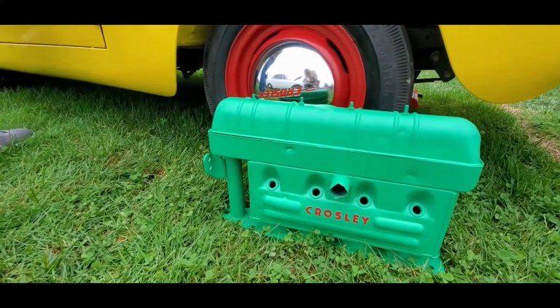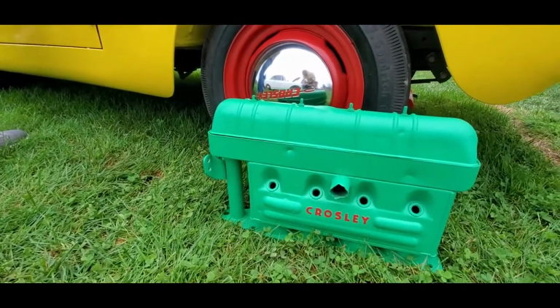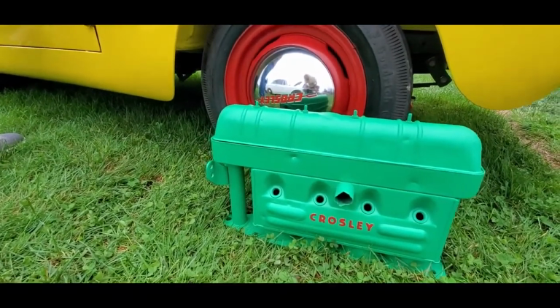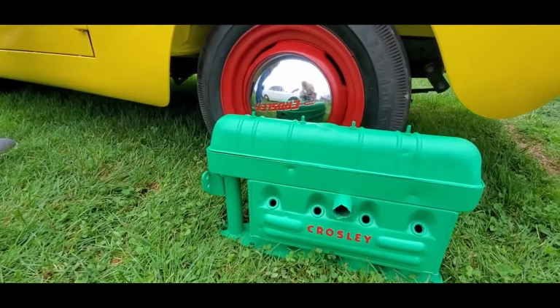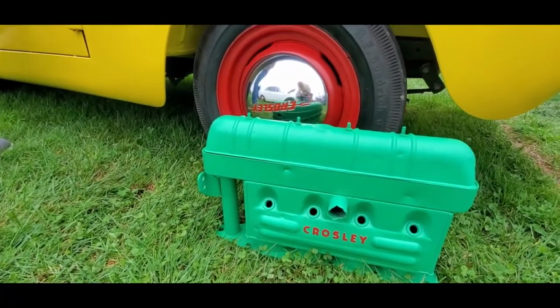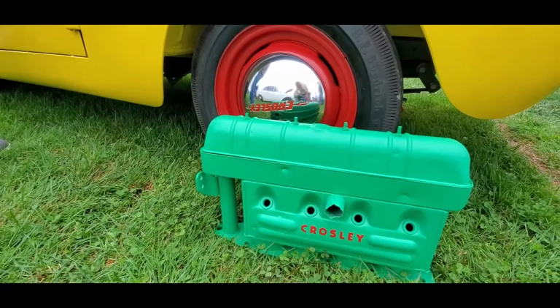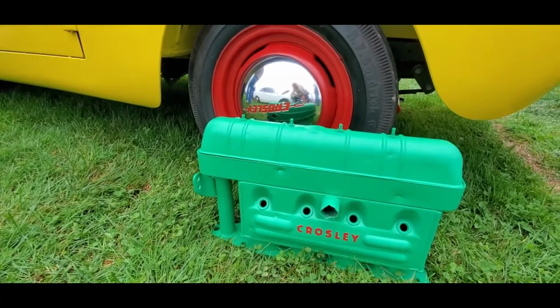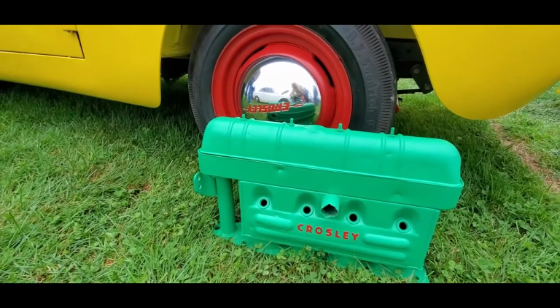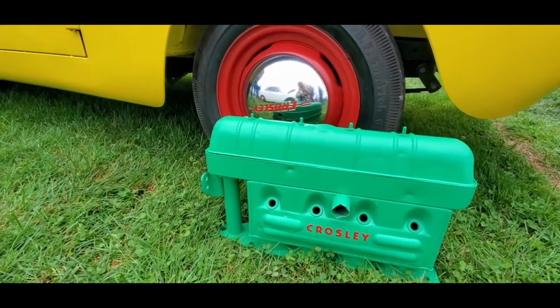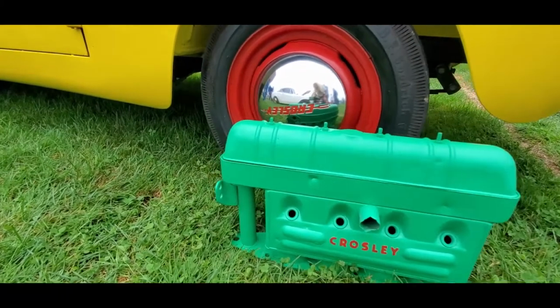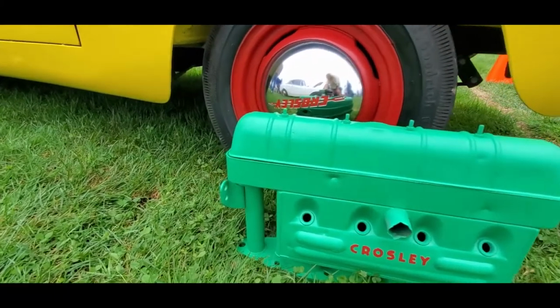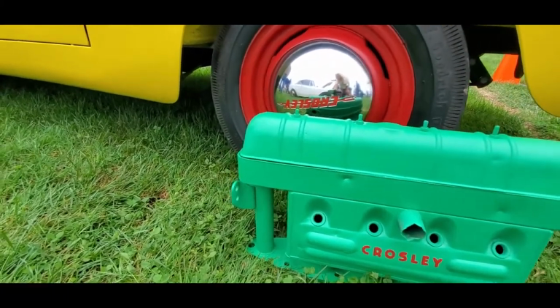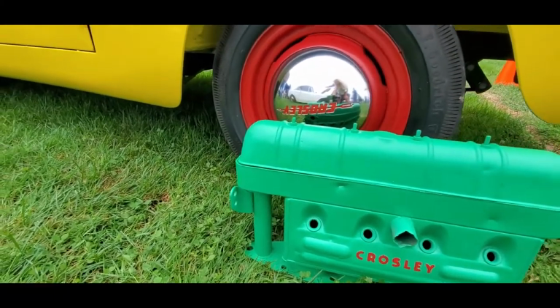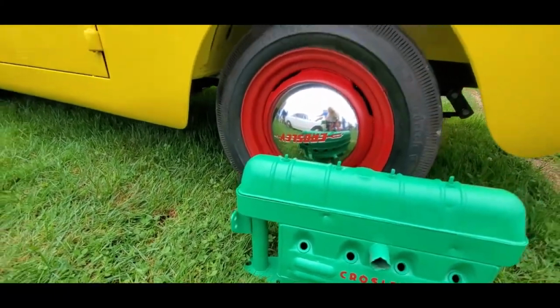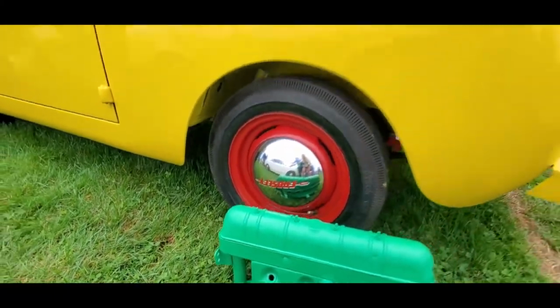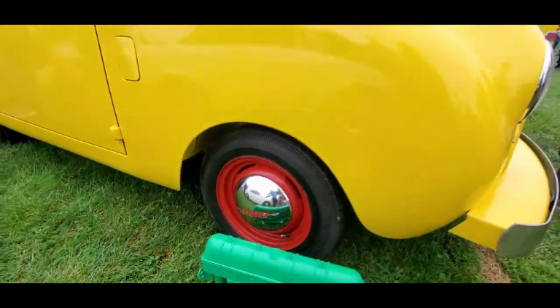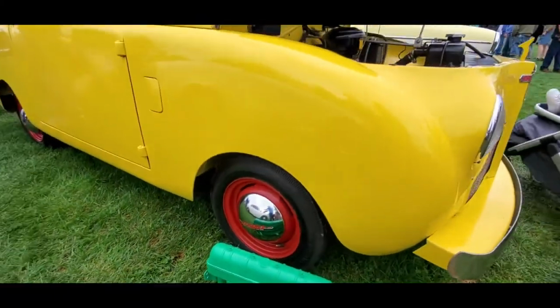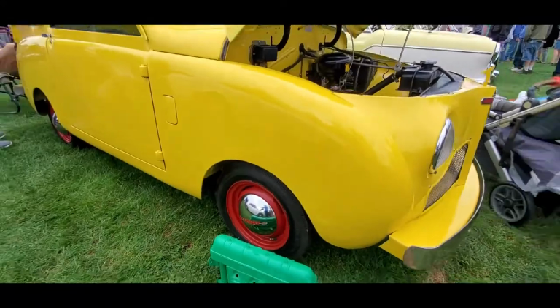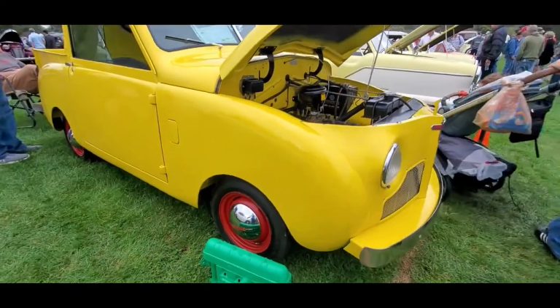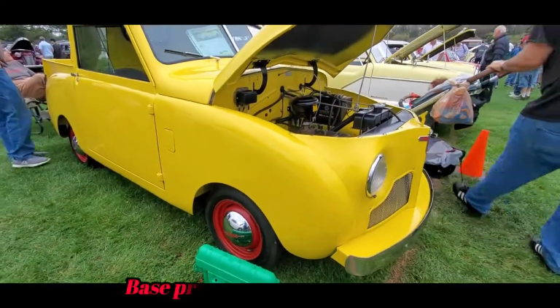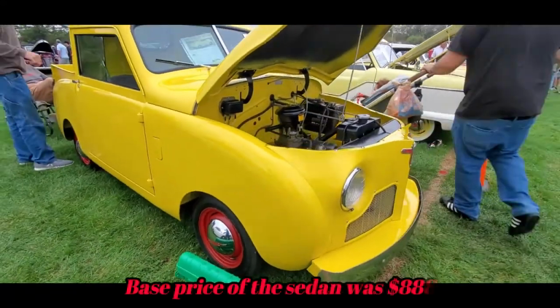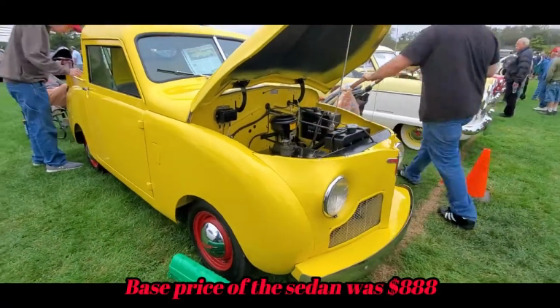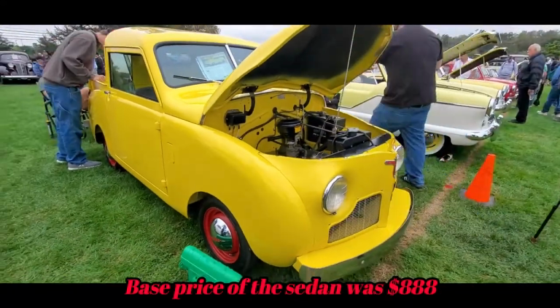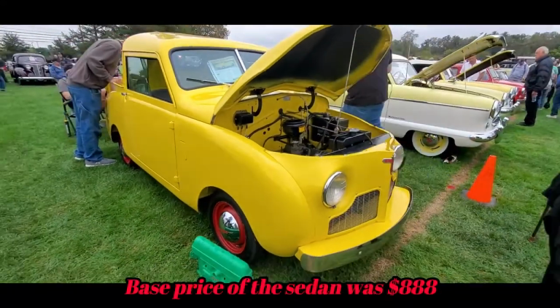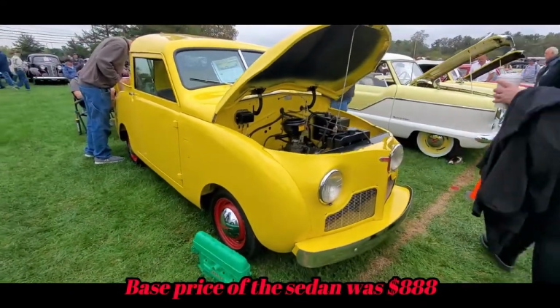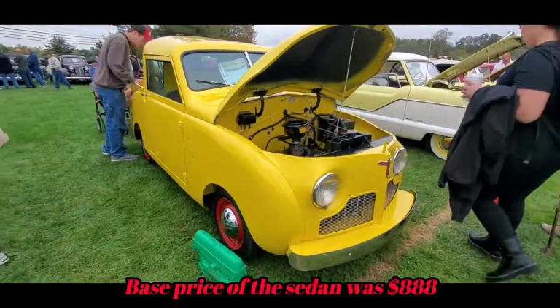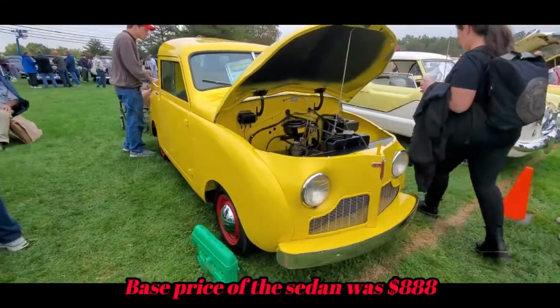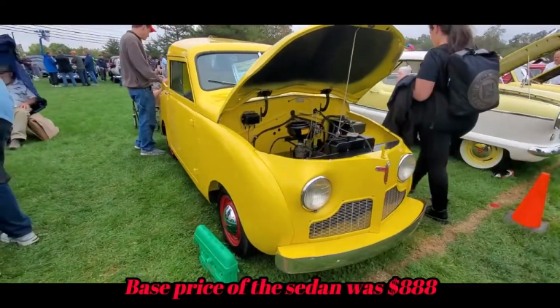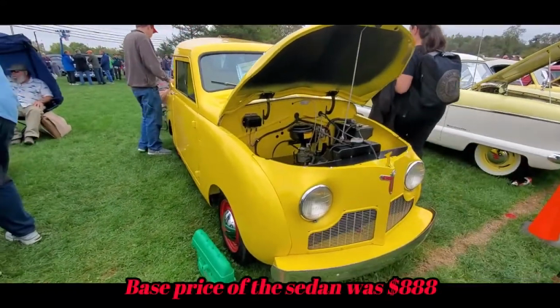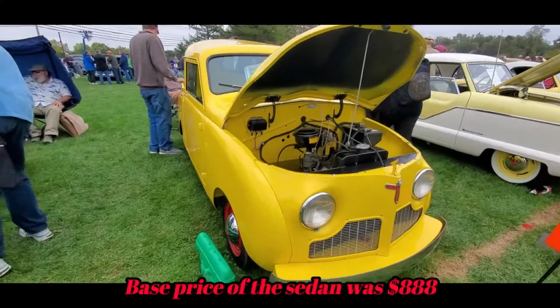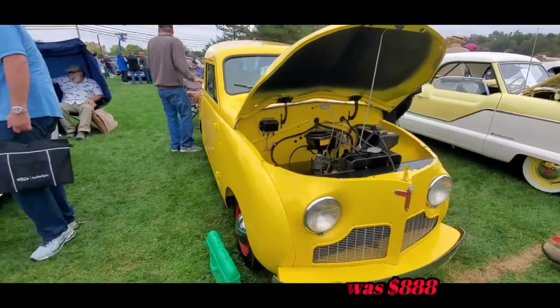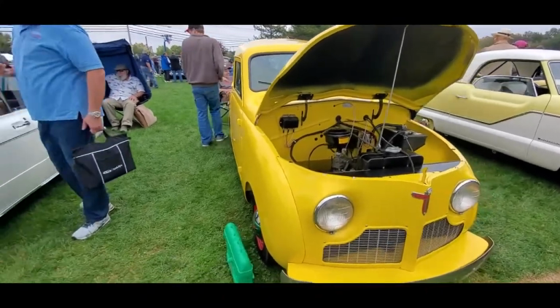There's the block - you can see the drive for the cam over there. They continued into the 1950s, believe it or not.